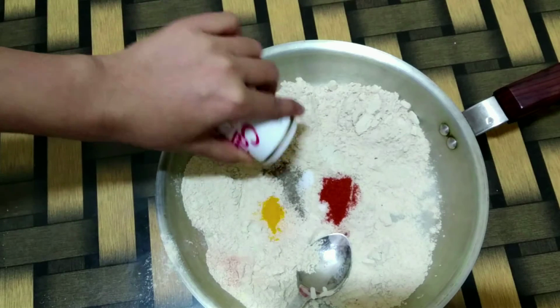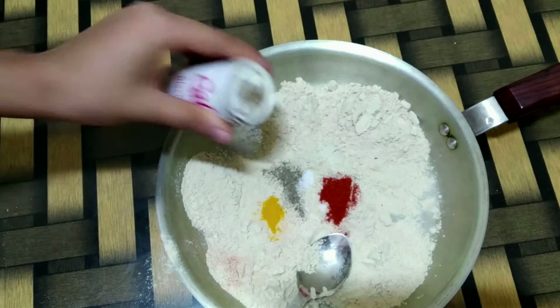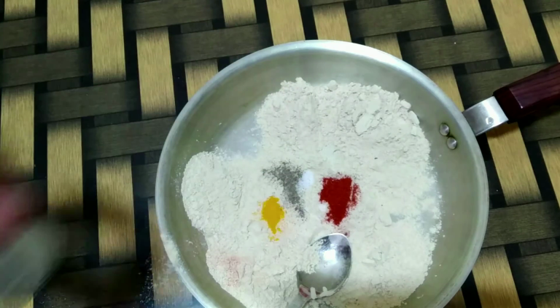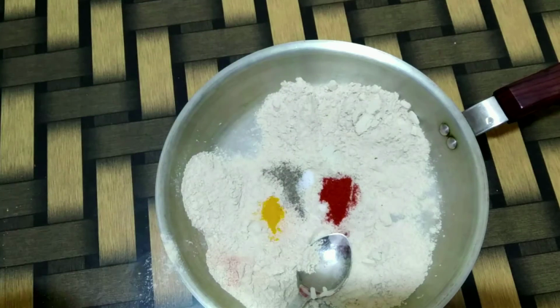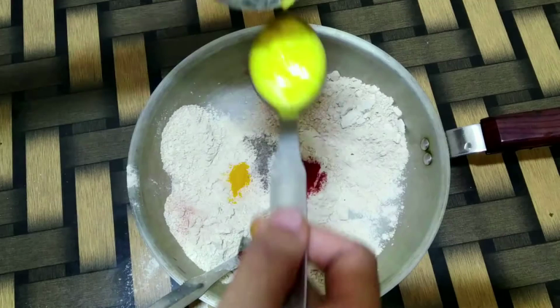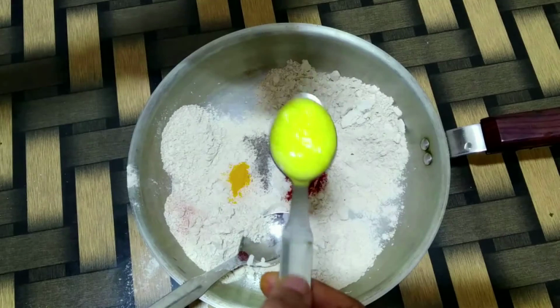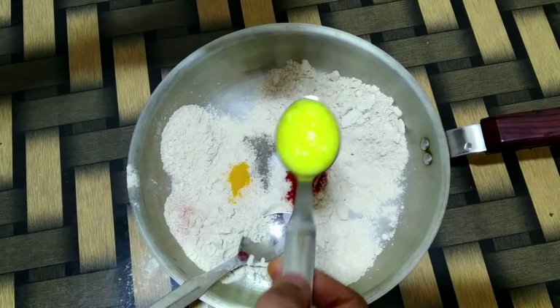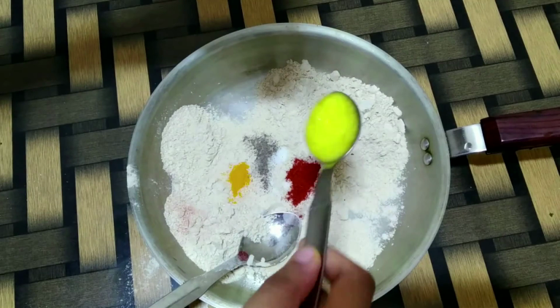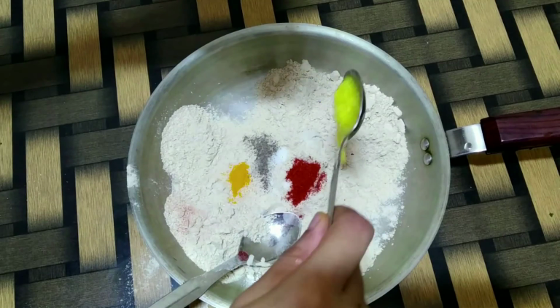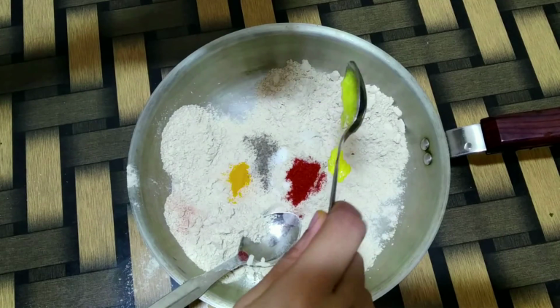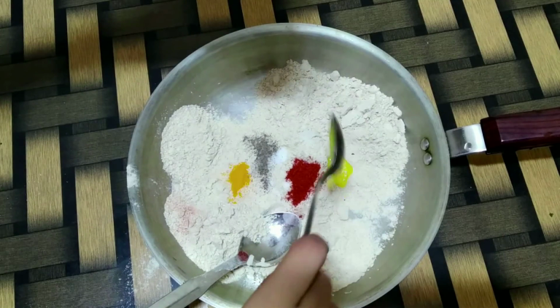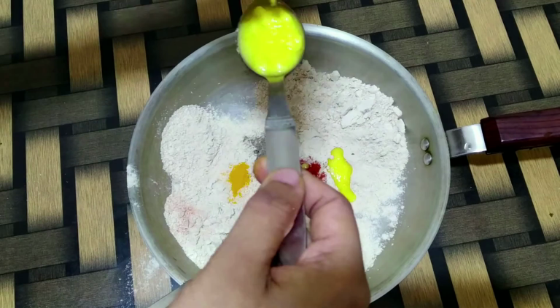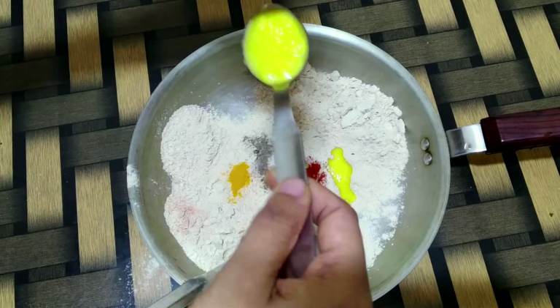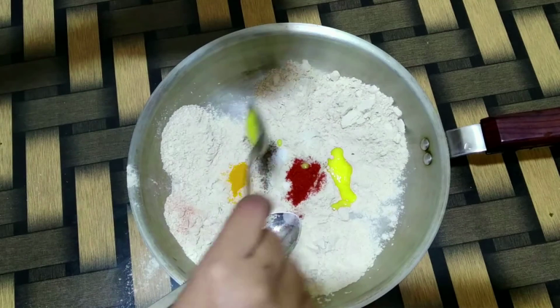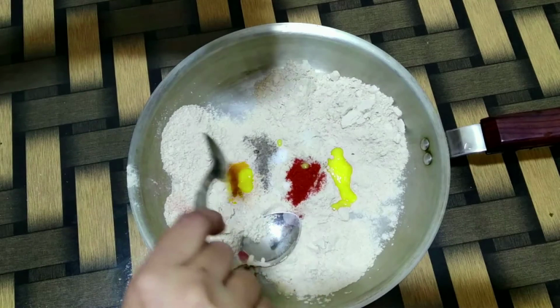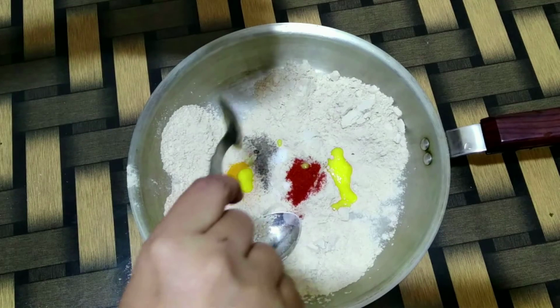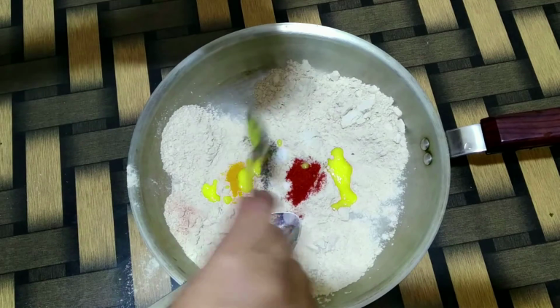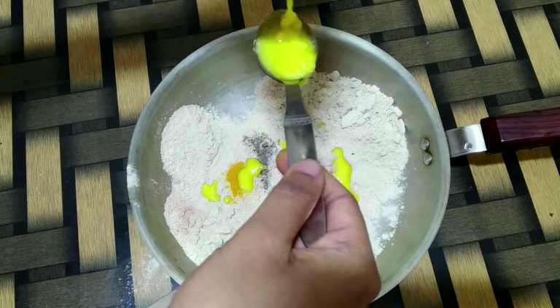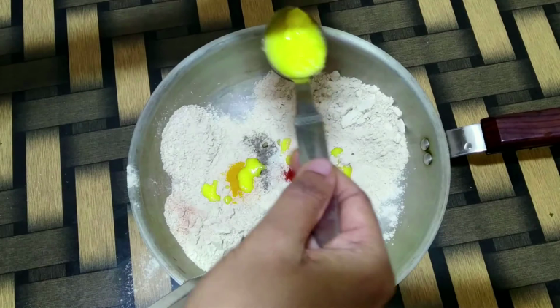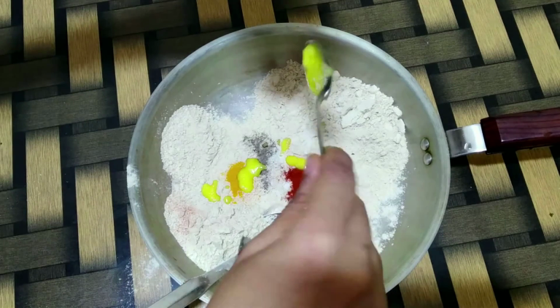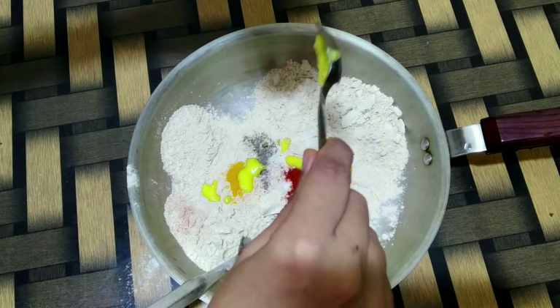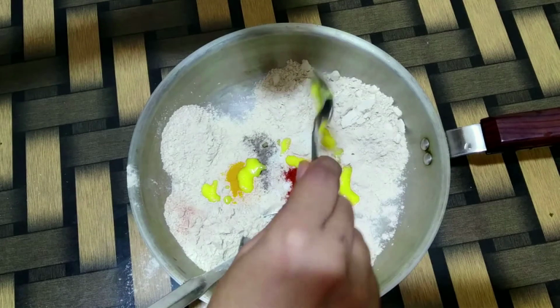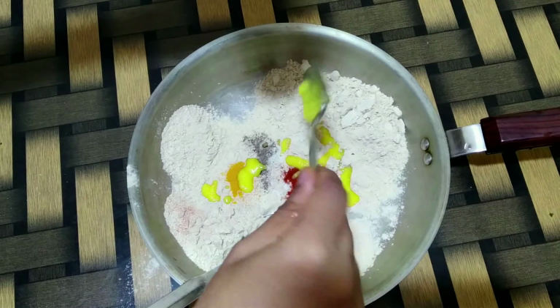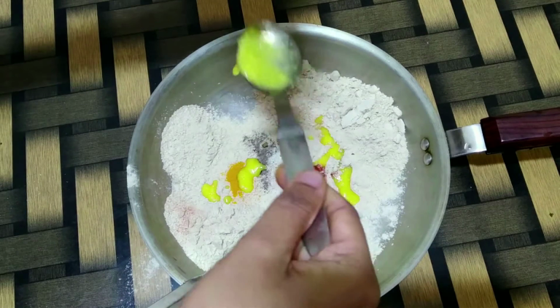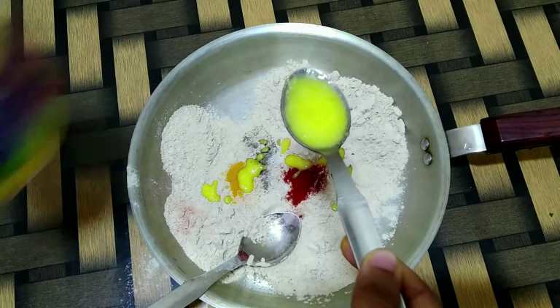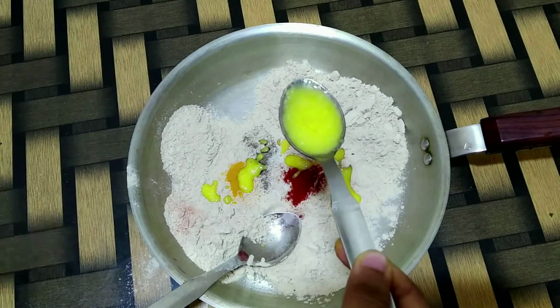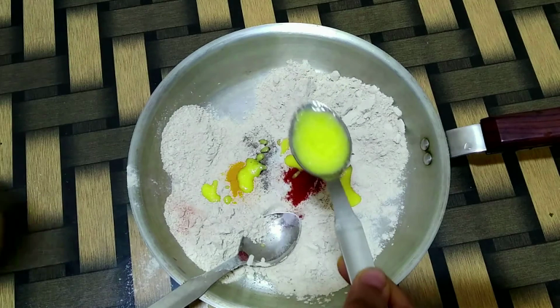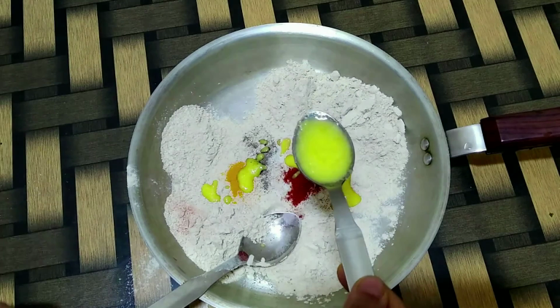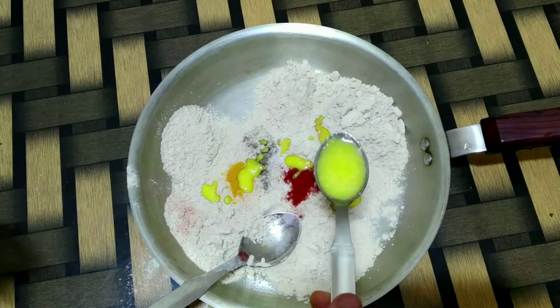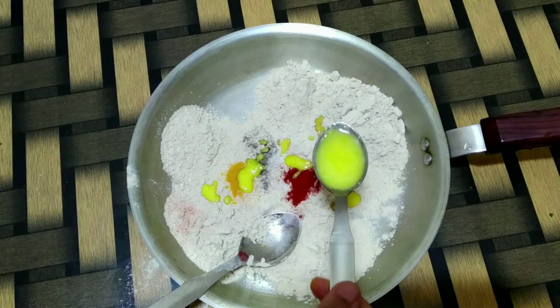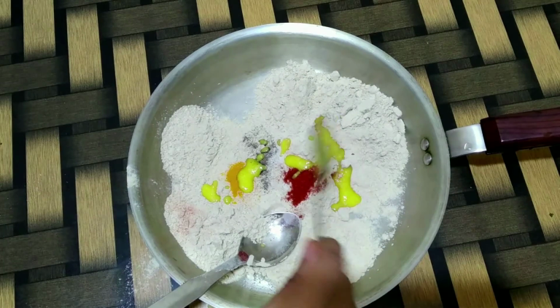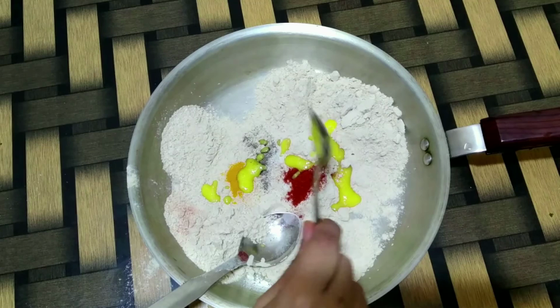I will also add about 3-4 spoons of ghee. If you do not consume ghee, you can even replace this with oil.